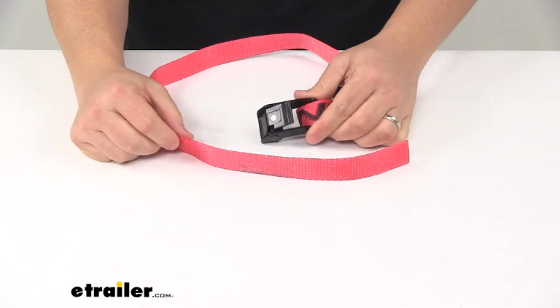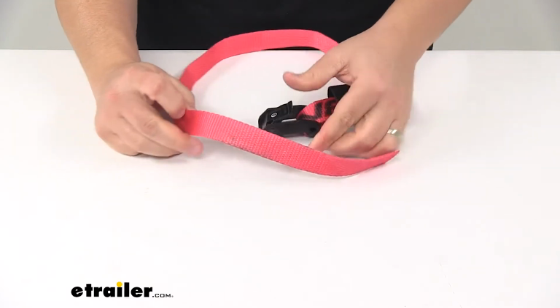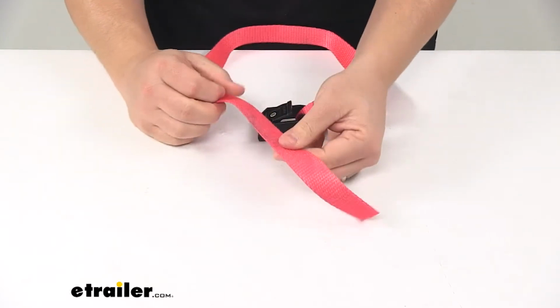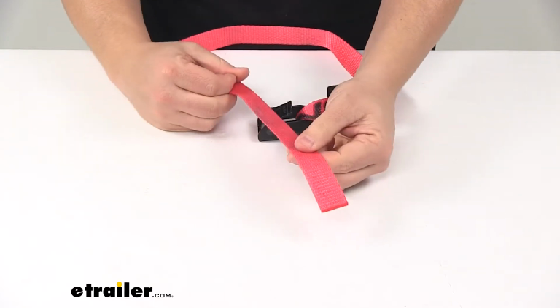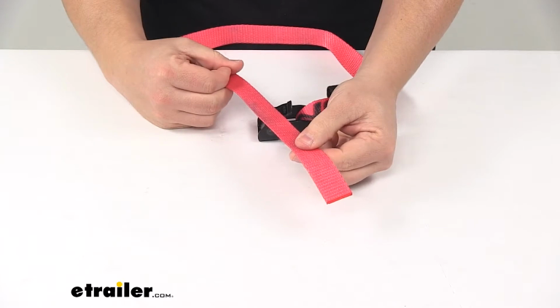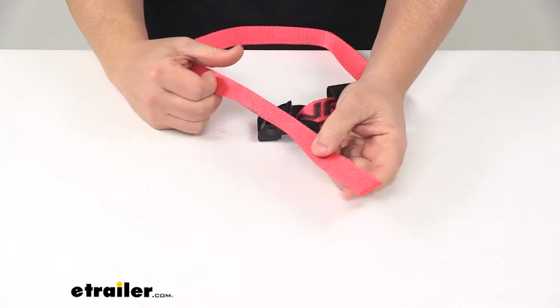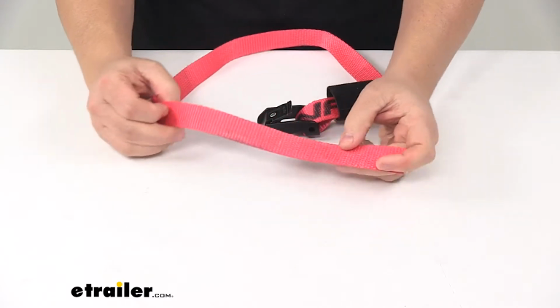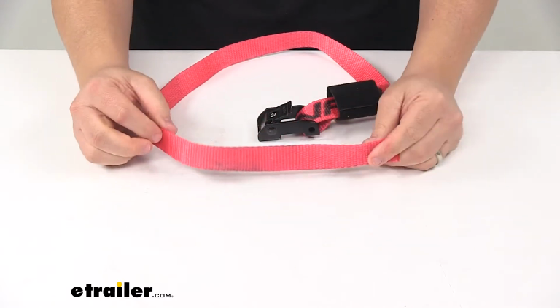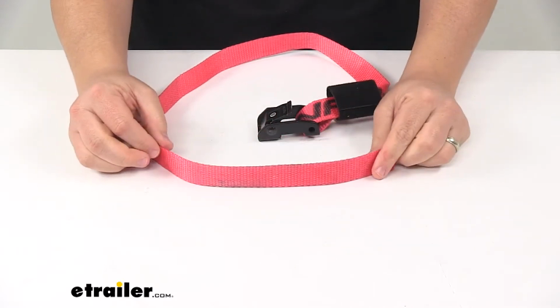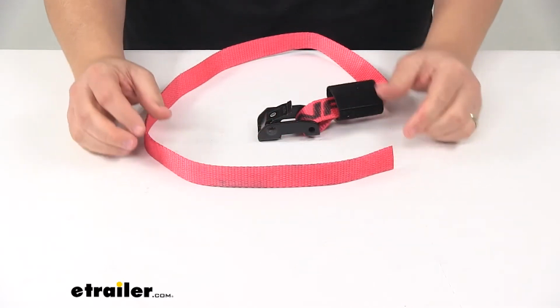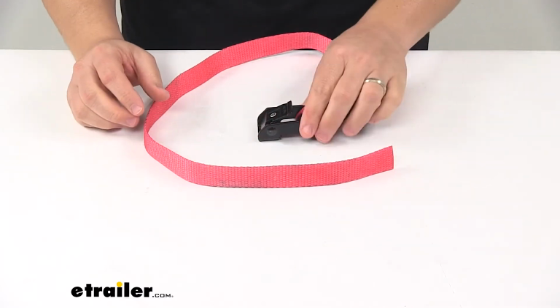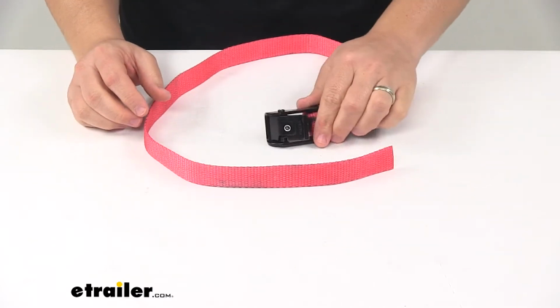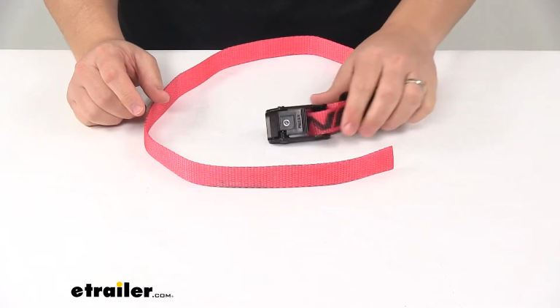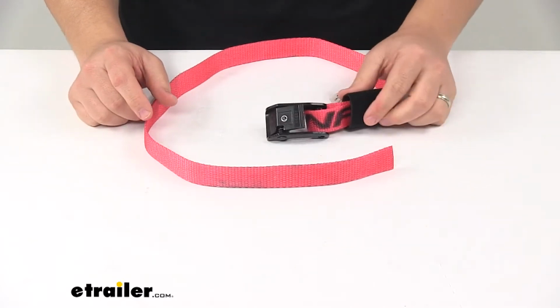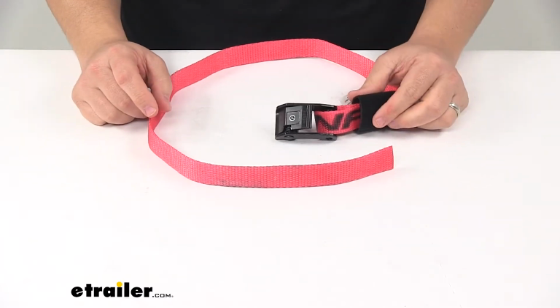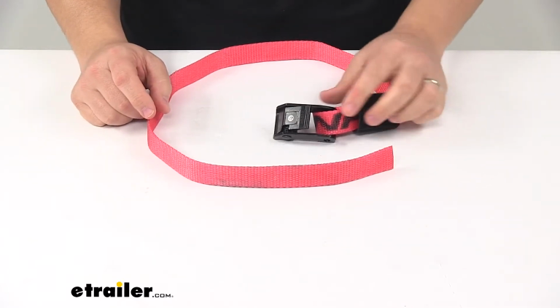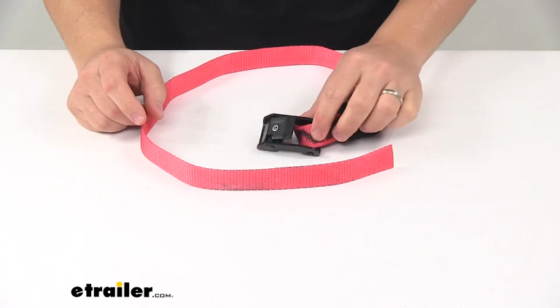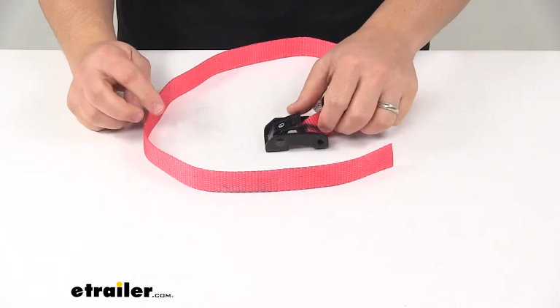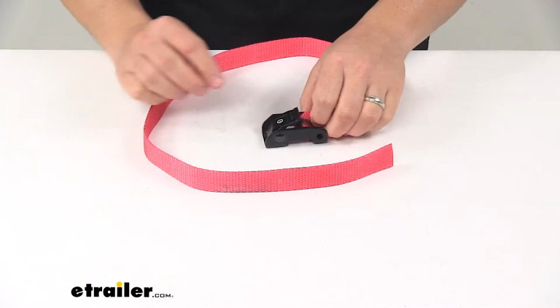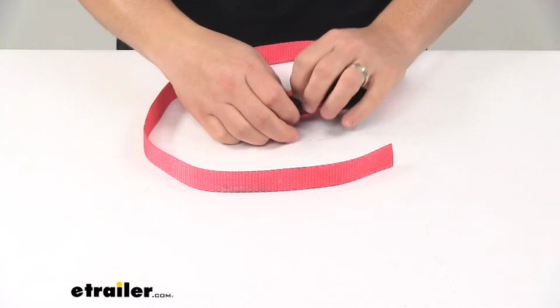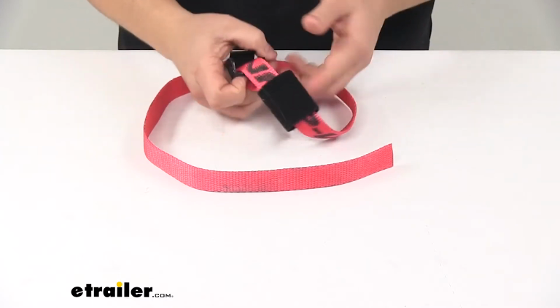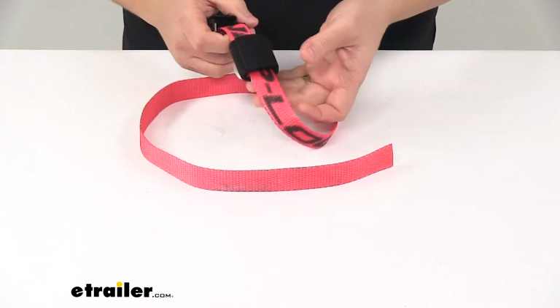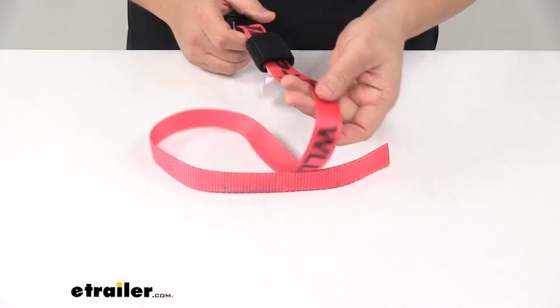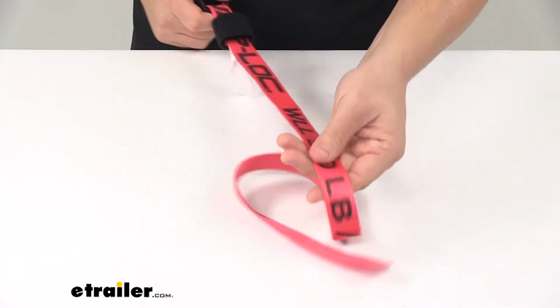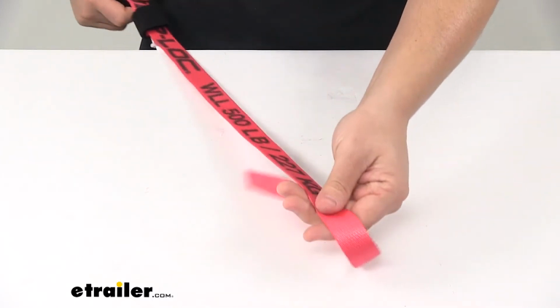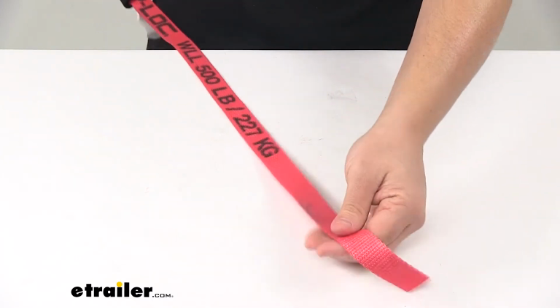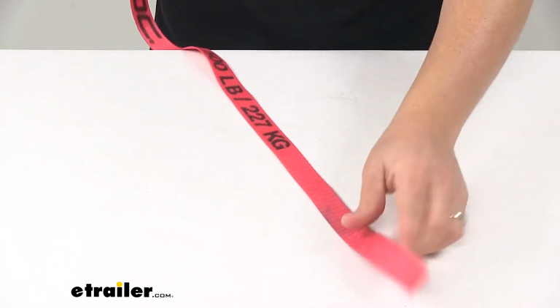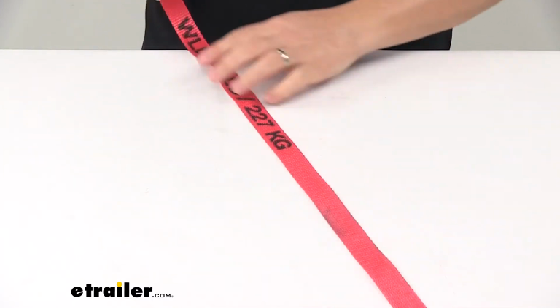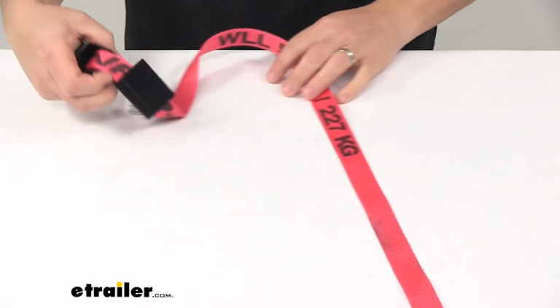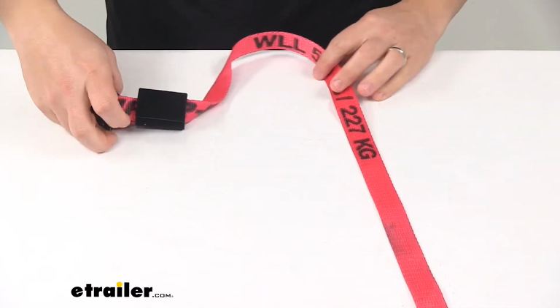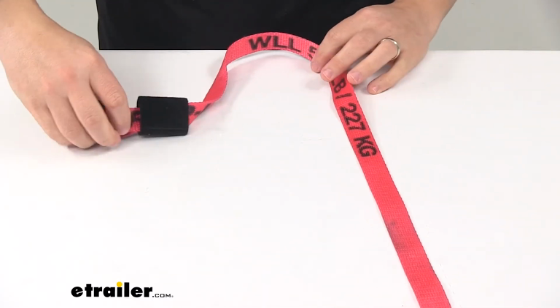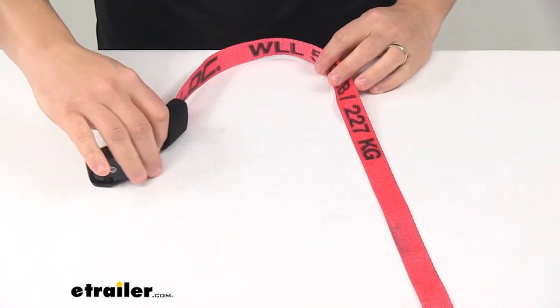The strap itself measures one inch wide by three feet long, with a safe working load limit of 500 pounds and a maximum load or break strength rating of 1,500 pounds.